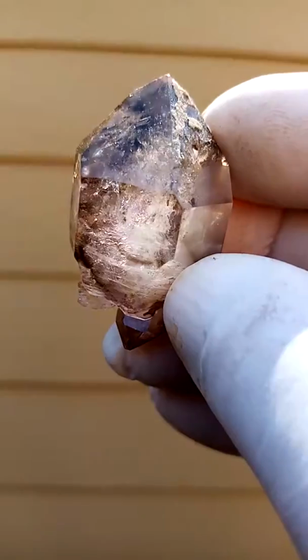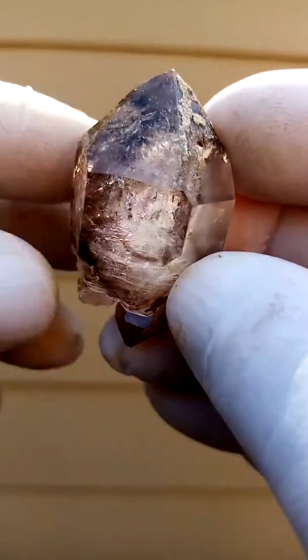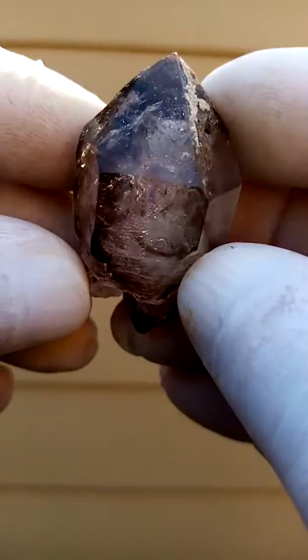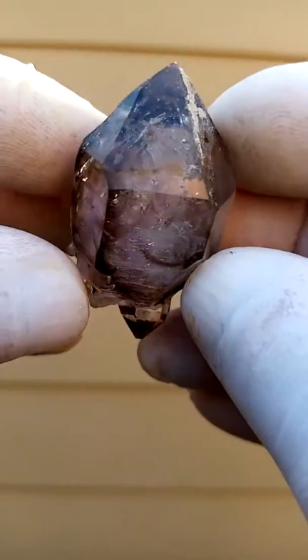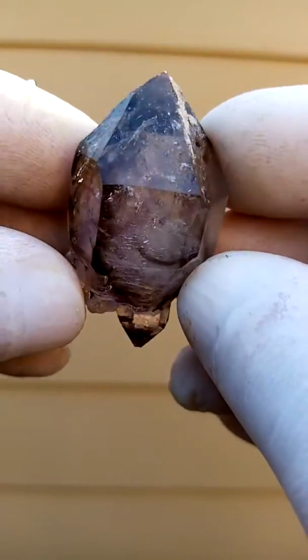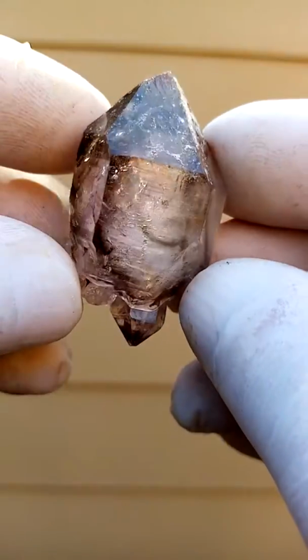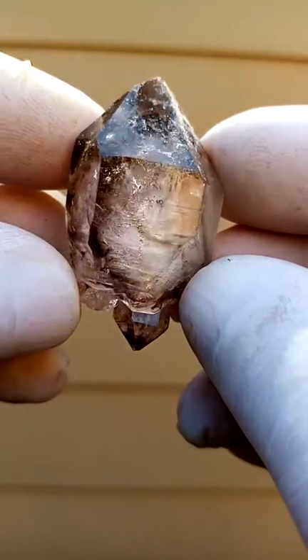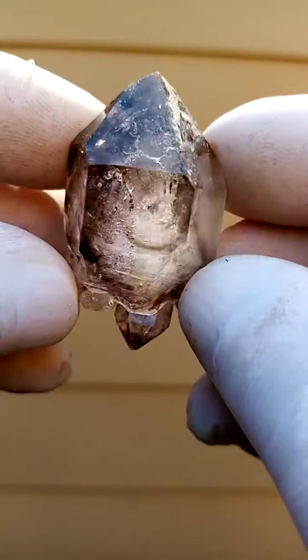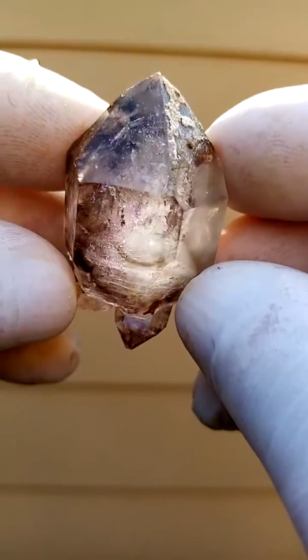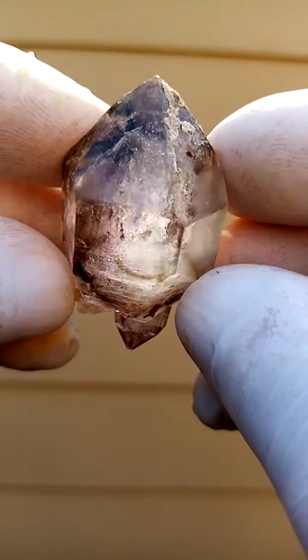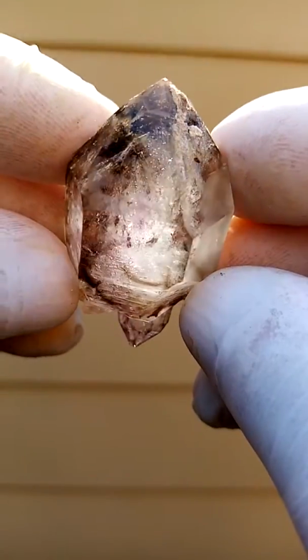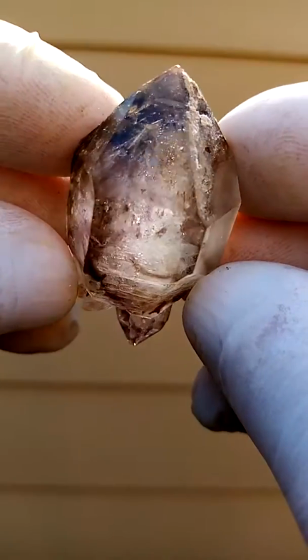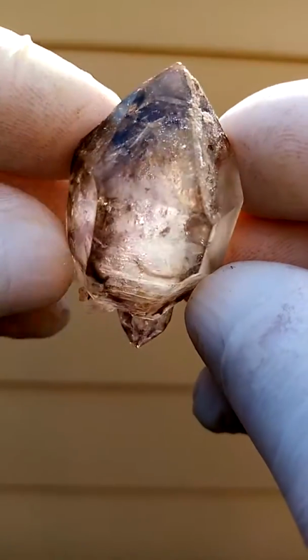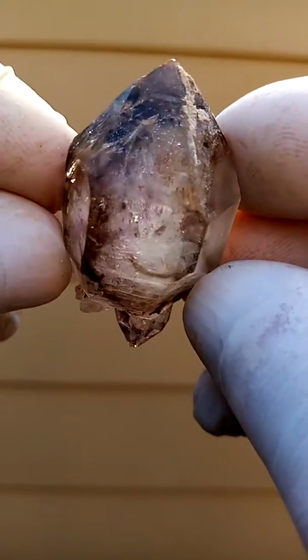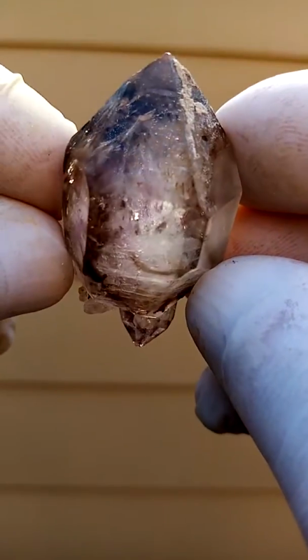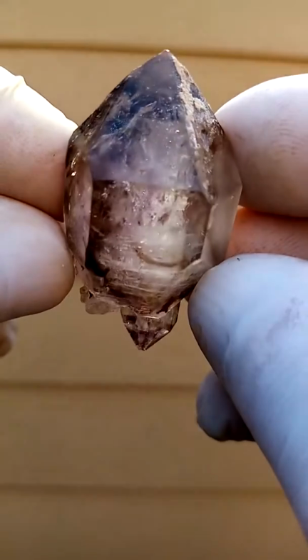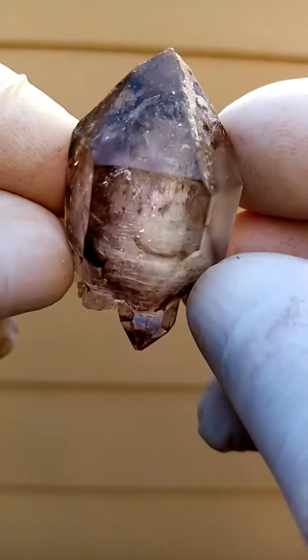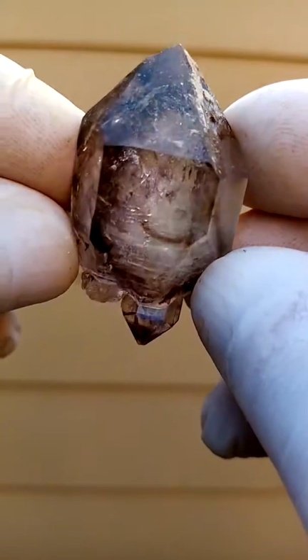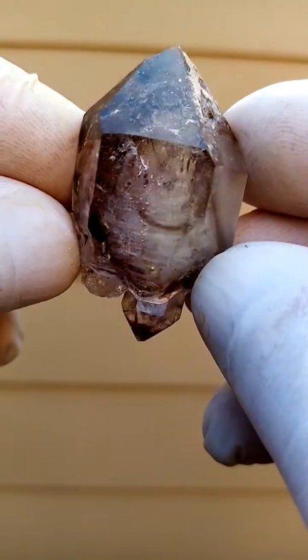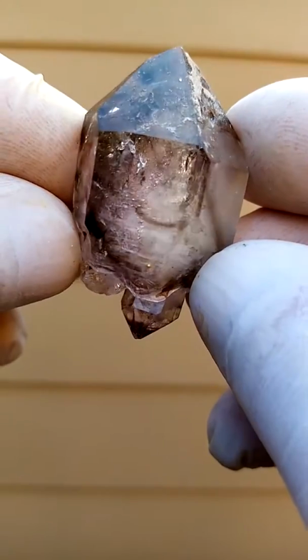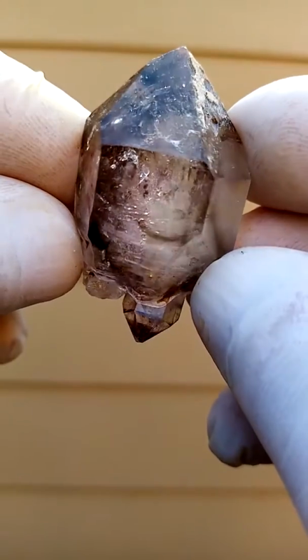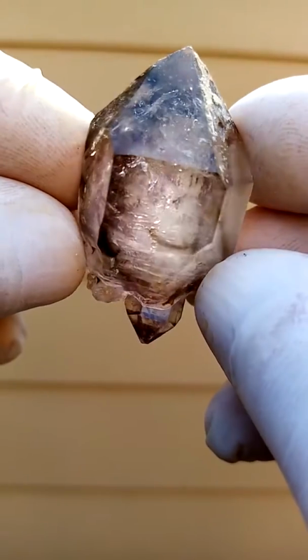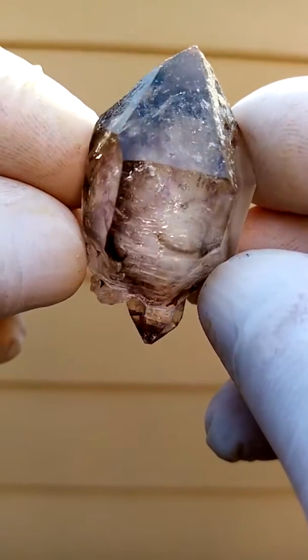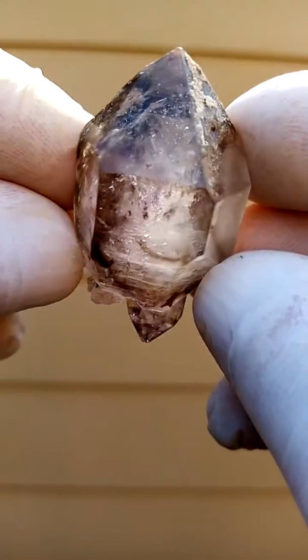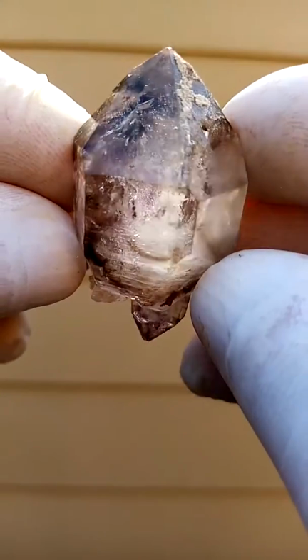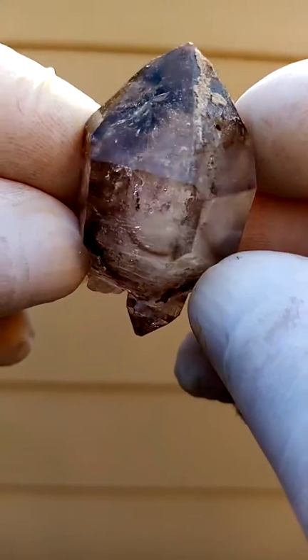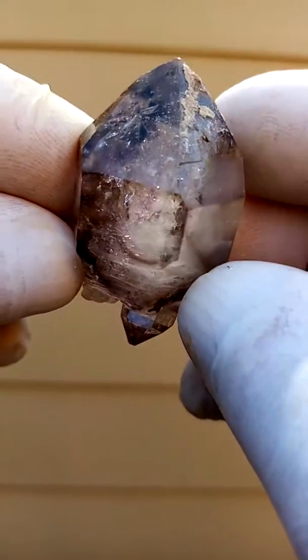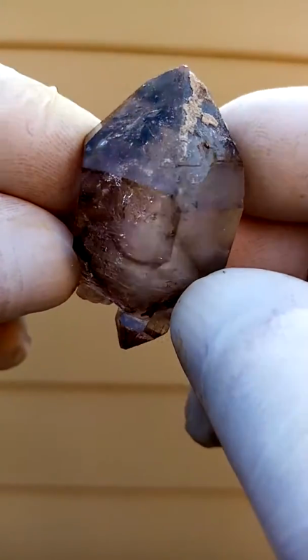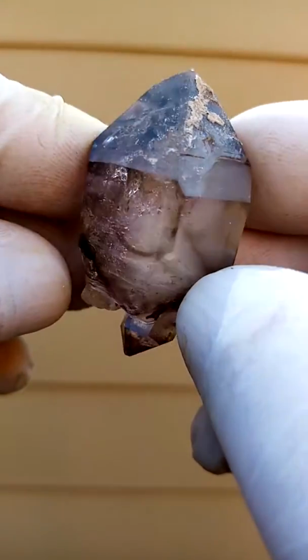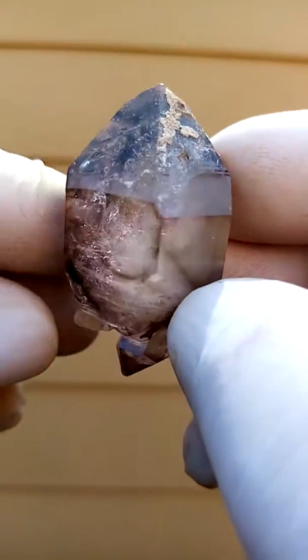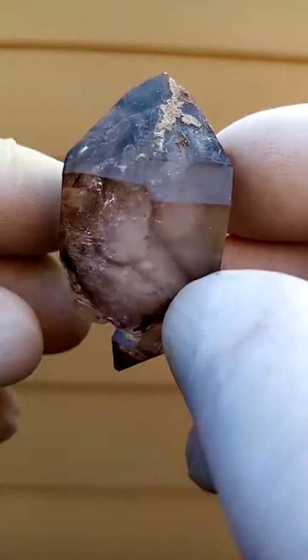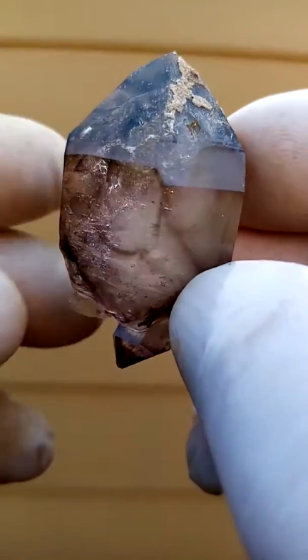From the Chibuku Mines in Zimbabwe, the Shangaan Quartz — amethyst smoky — so there's a touch of purple in the sky.